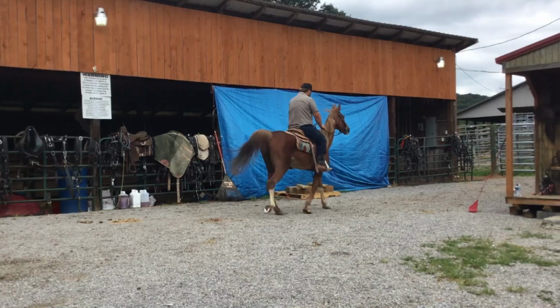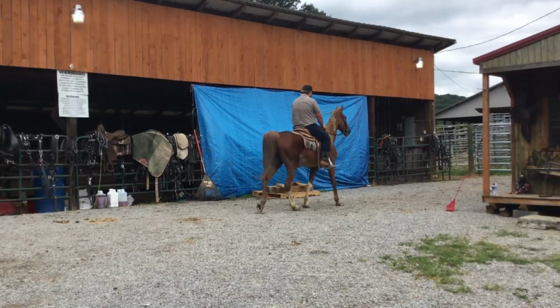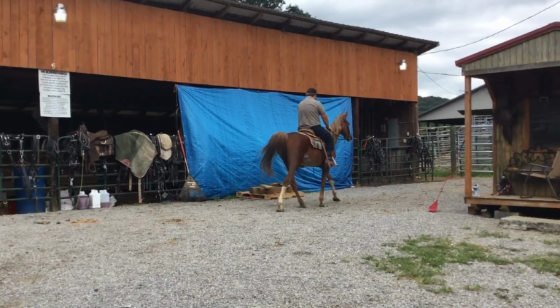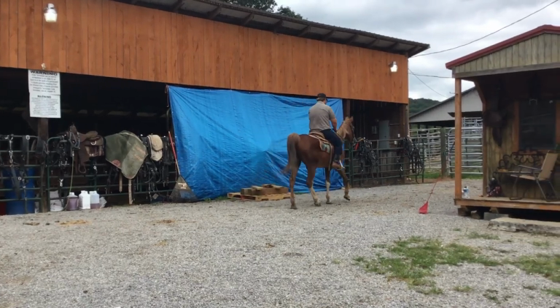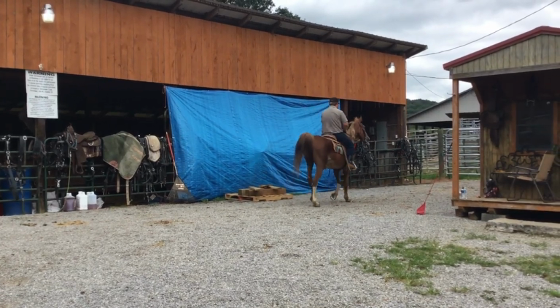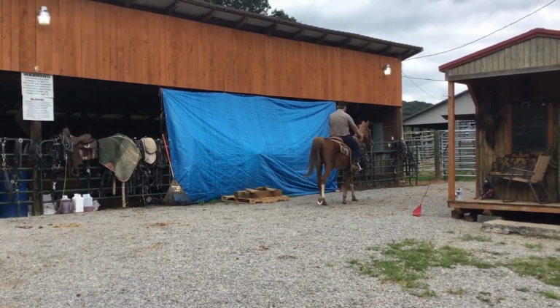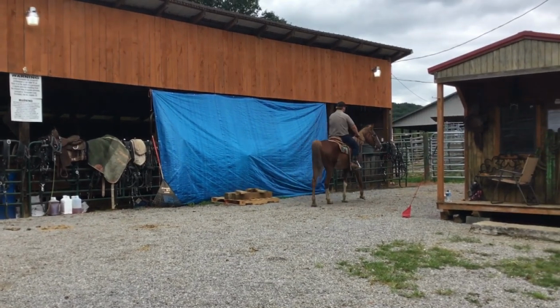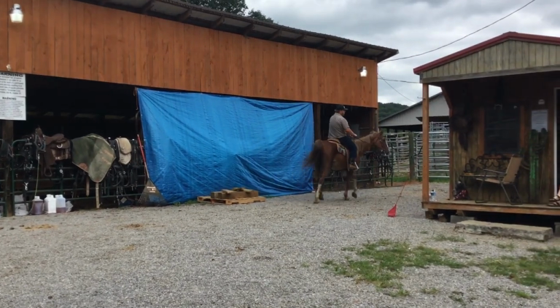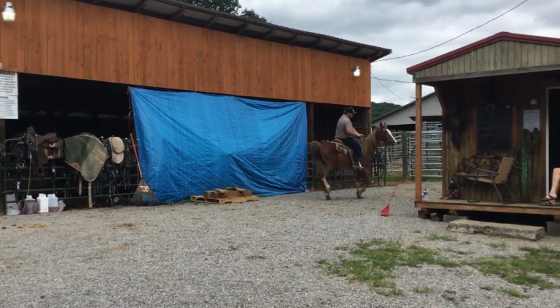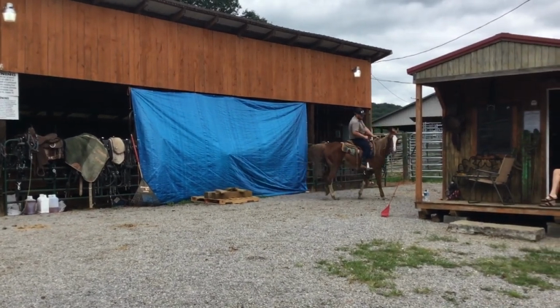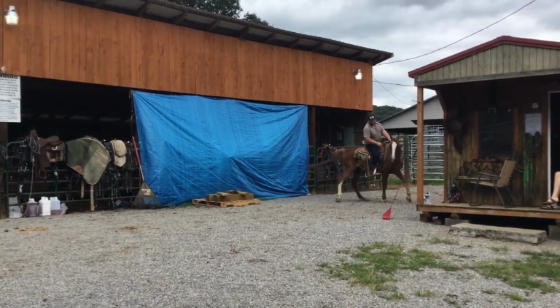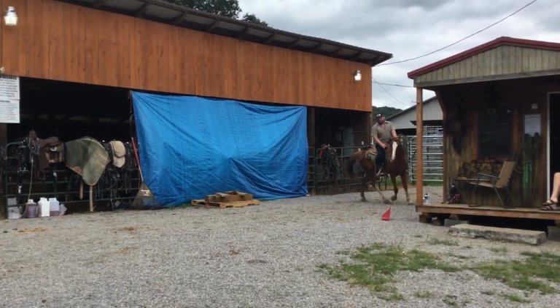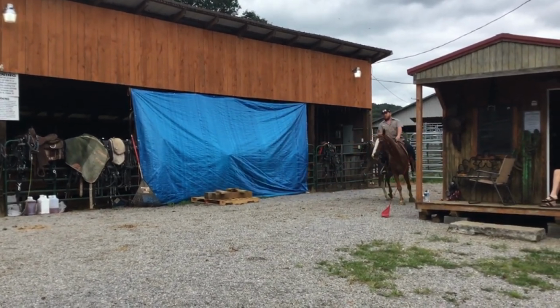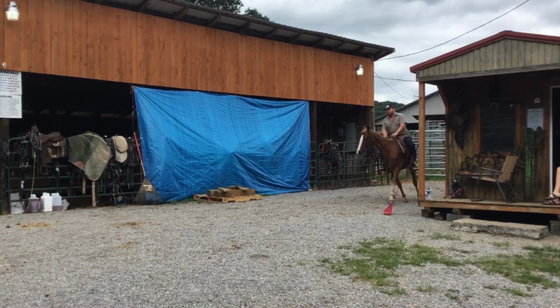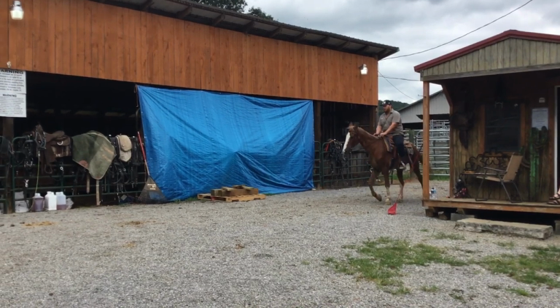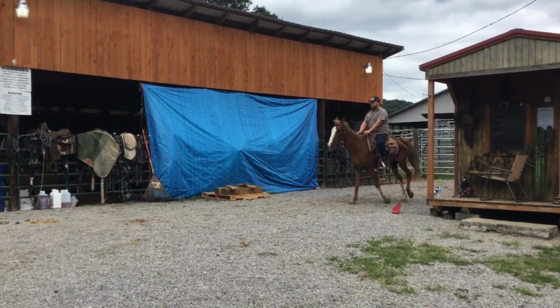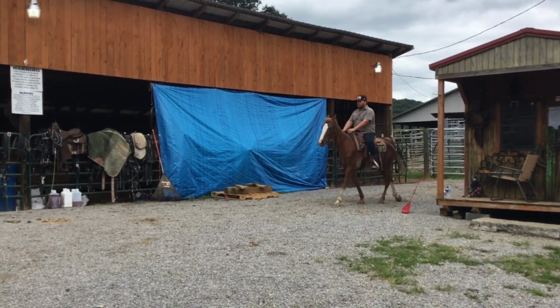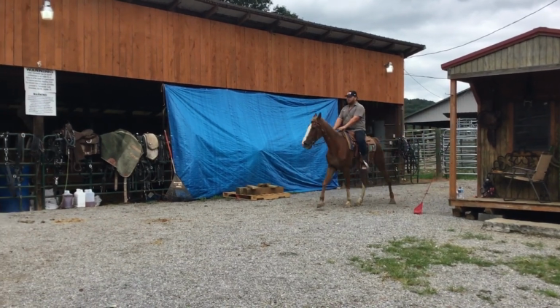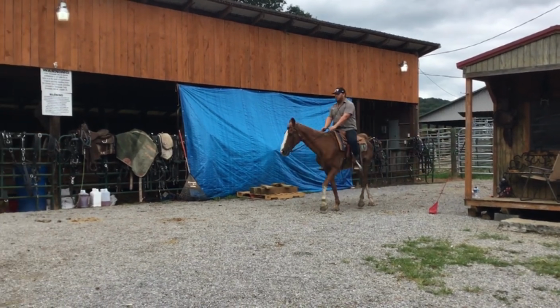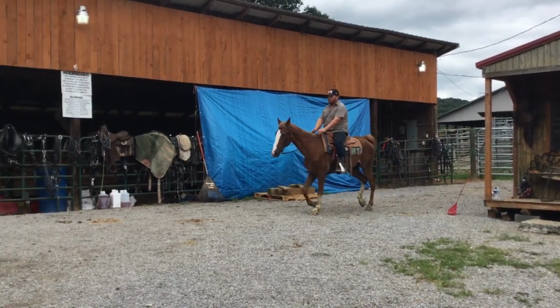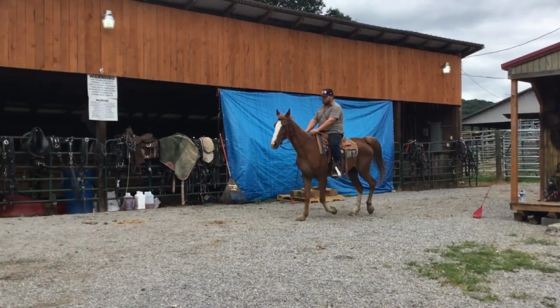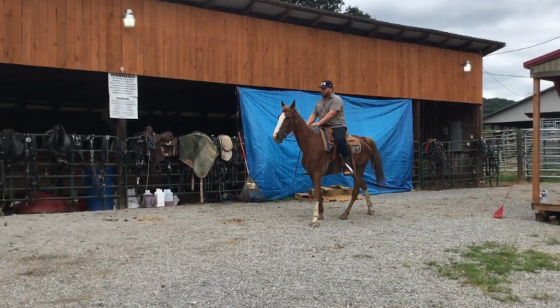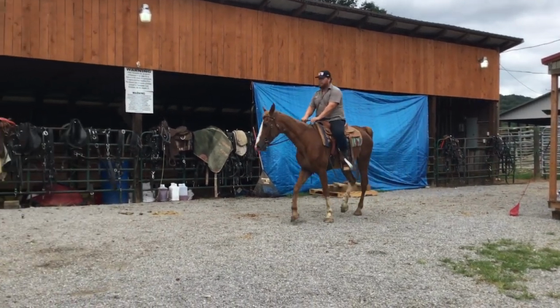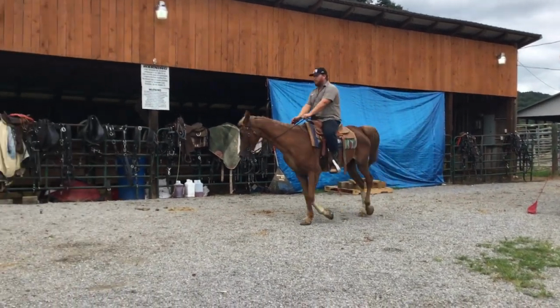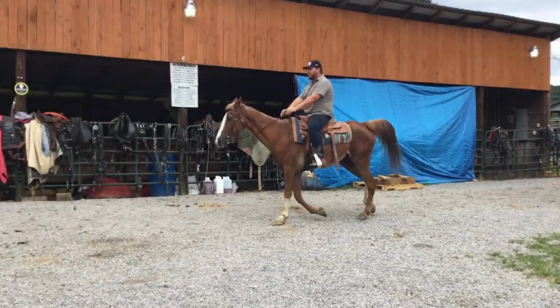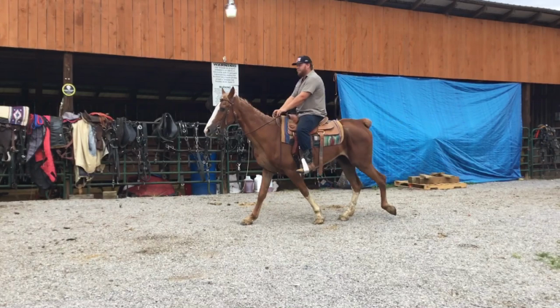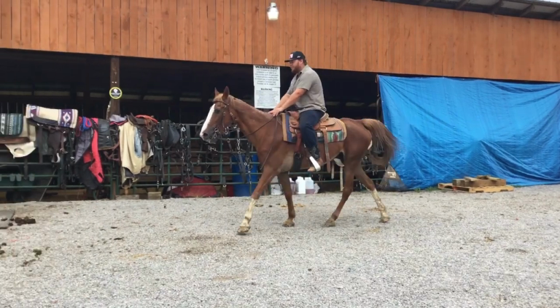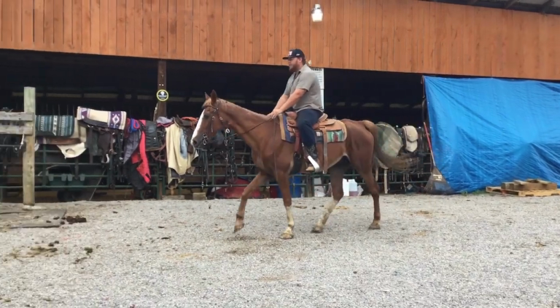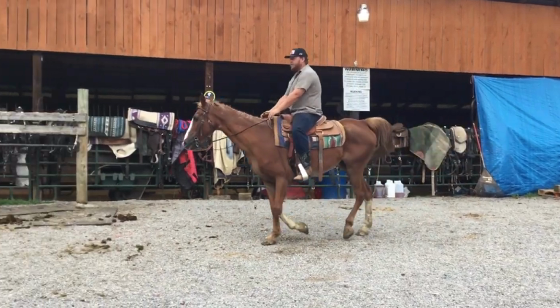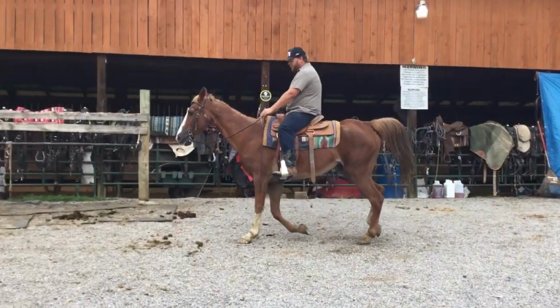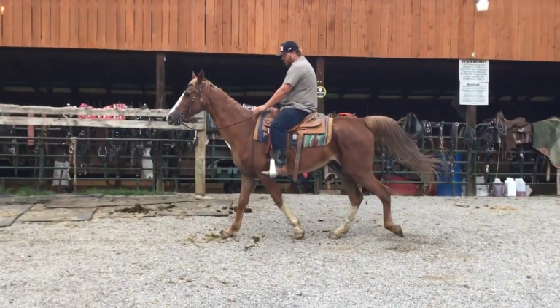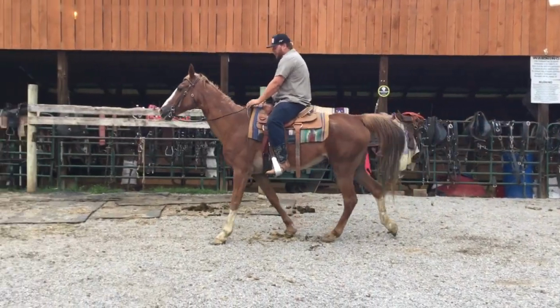Here's a Sorrel Walking Horse Gelding that comes with the mare we just videoed. Grandchildren used to ride this one. This horse is probably 20 plus years old. He's 15 hands. He's real gentle — anybody can ride him.